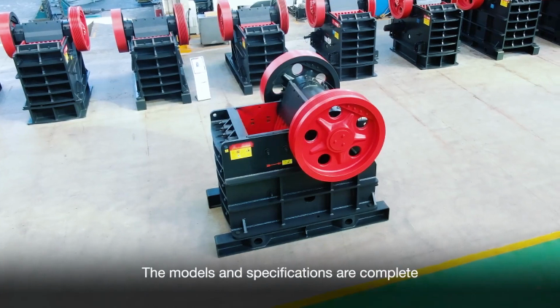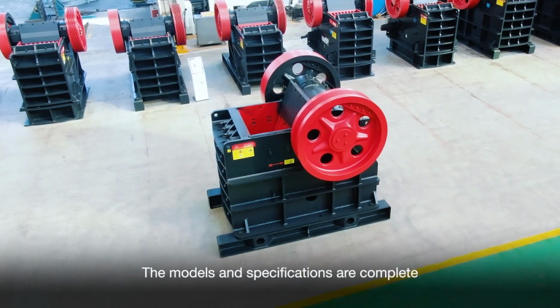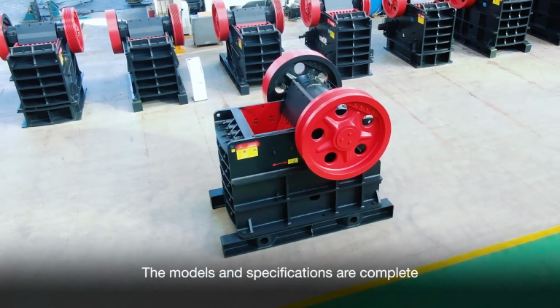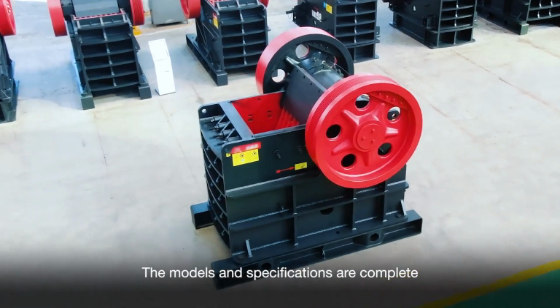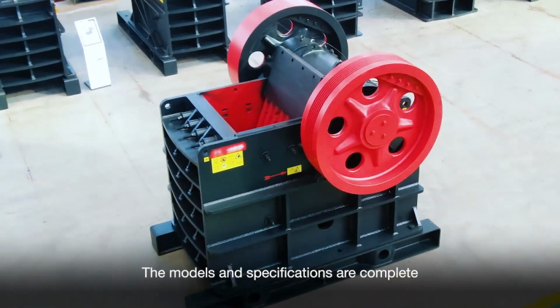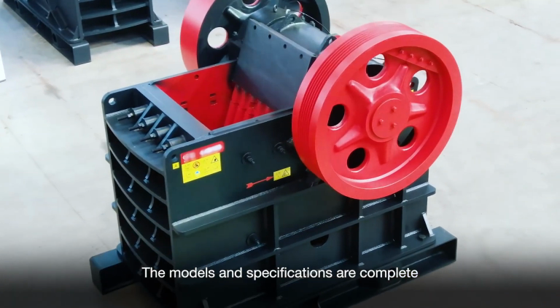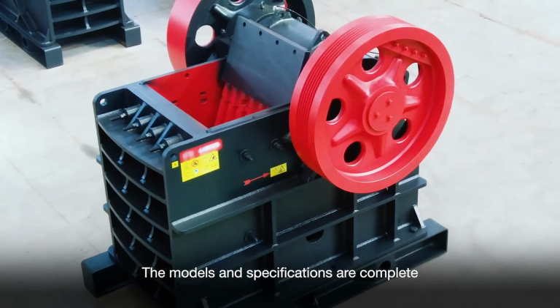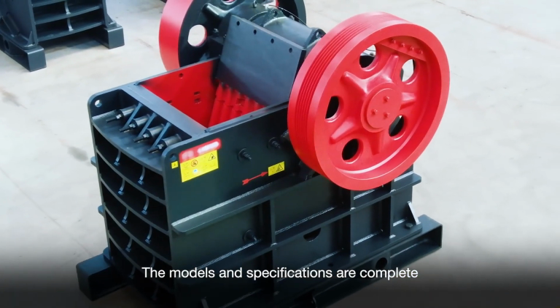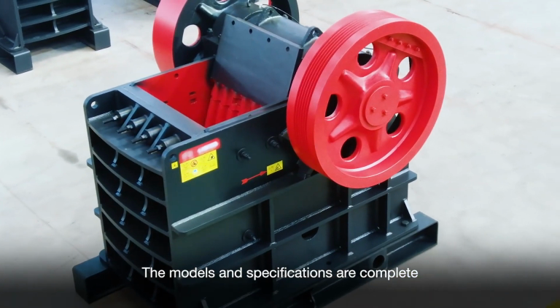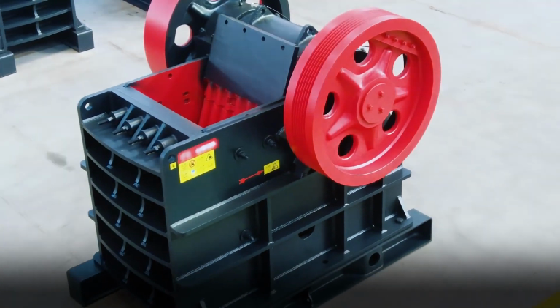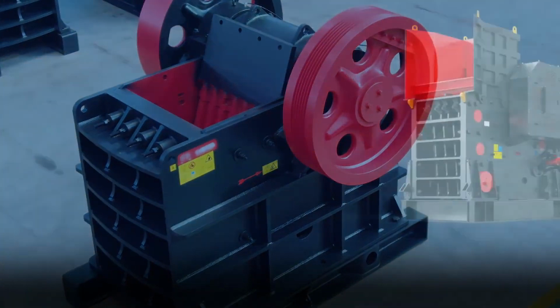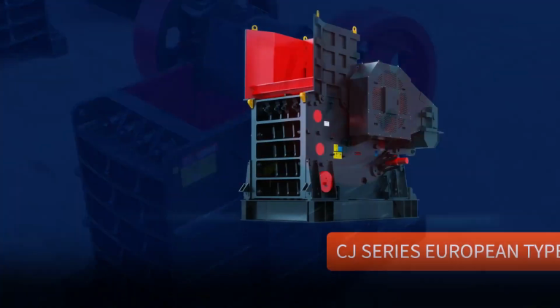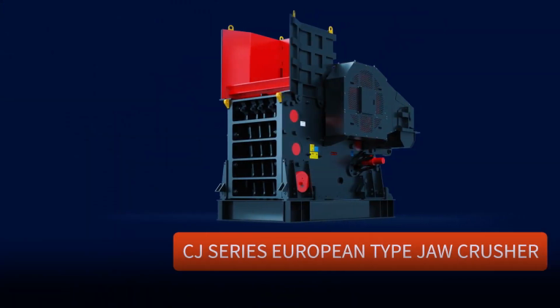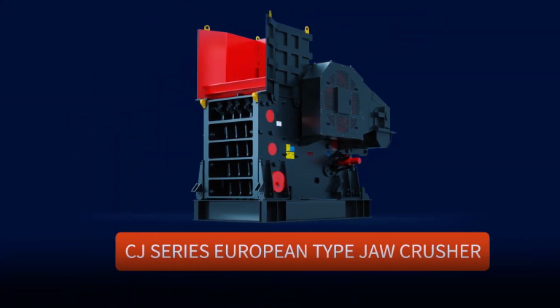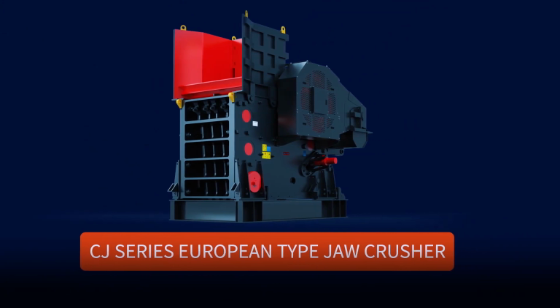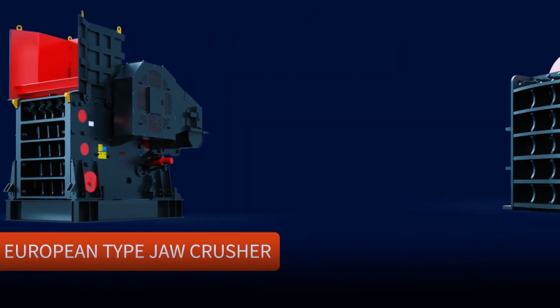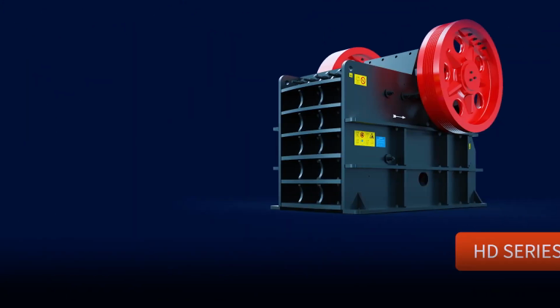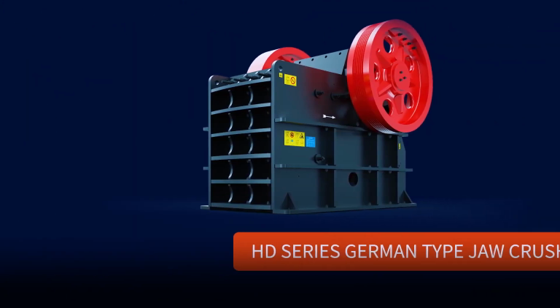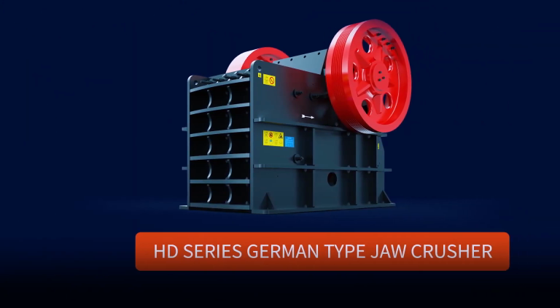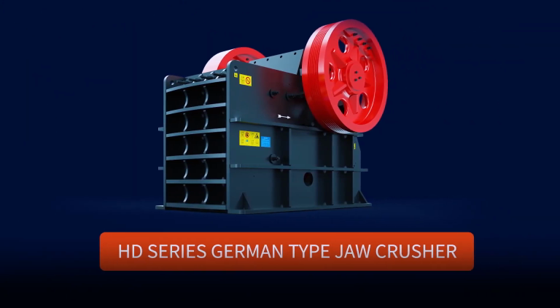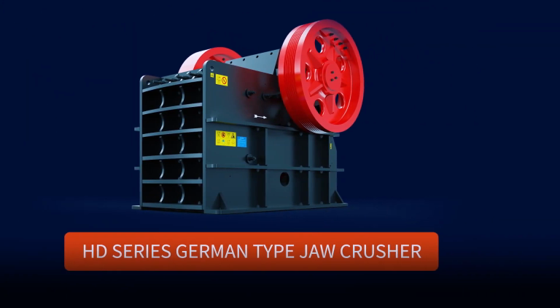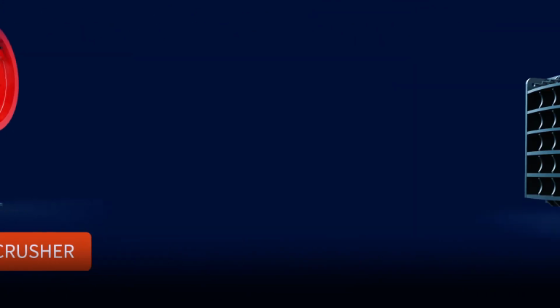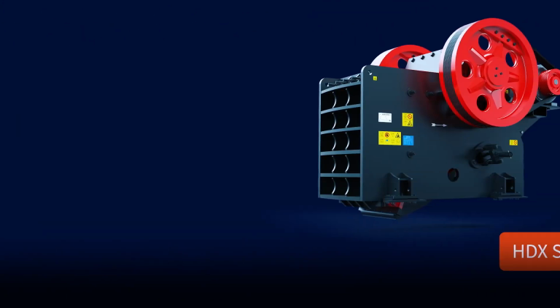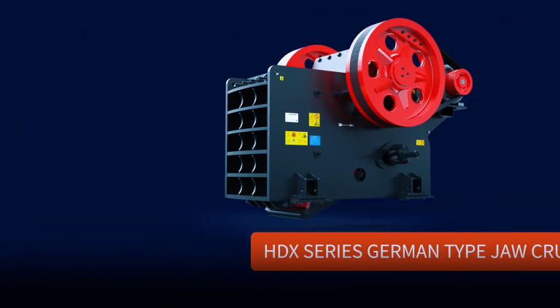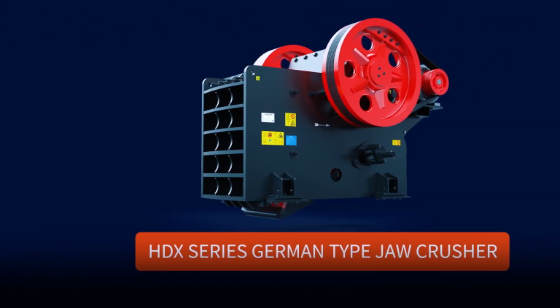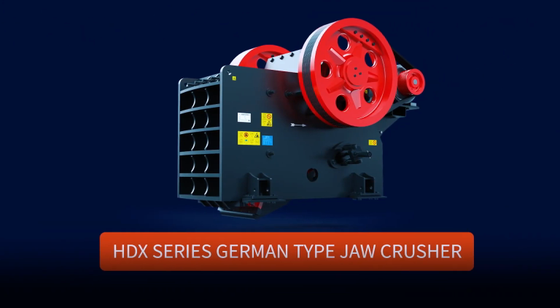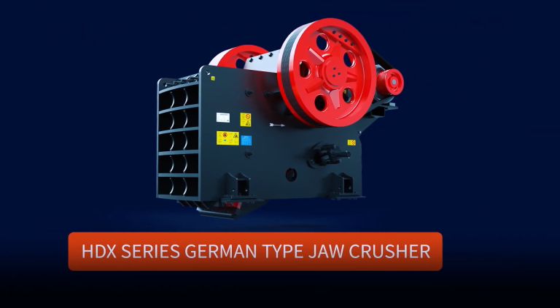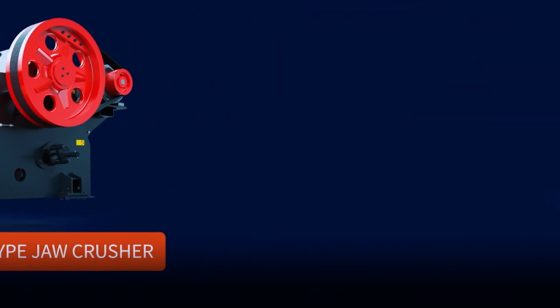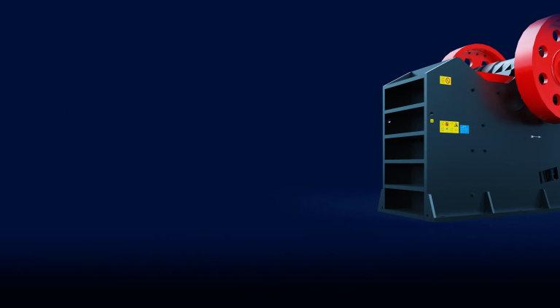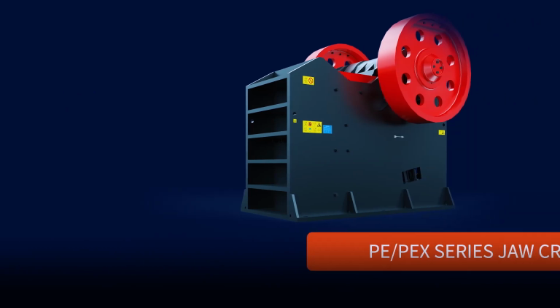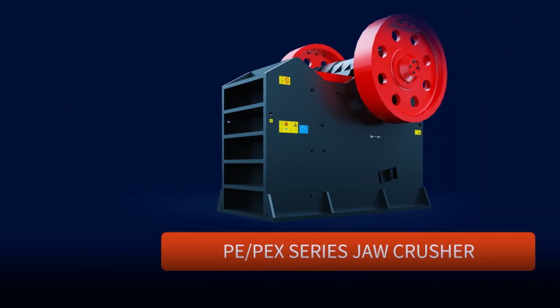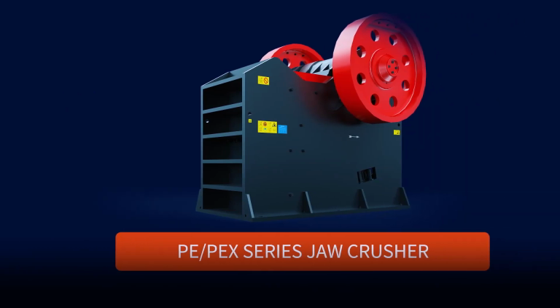The models and specifications are complete, including the CG Series, HD German Version Series, and PE/PY Series.